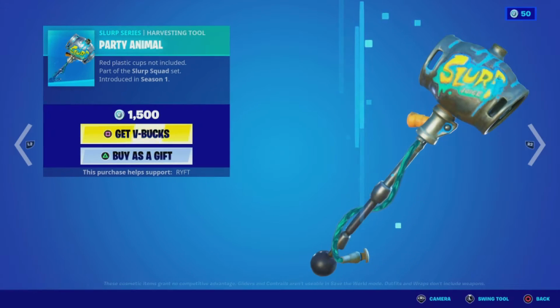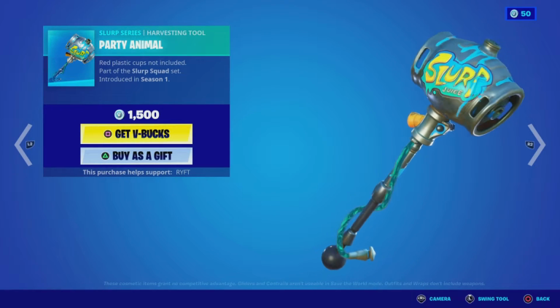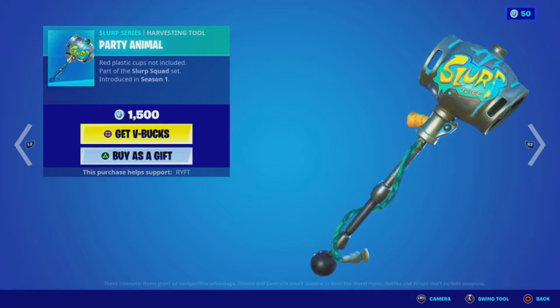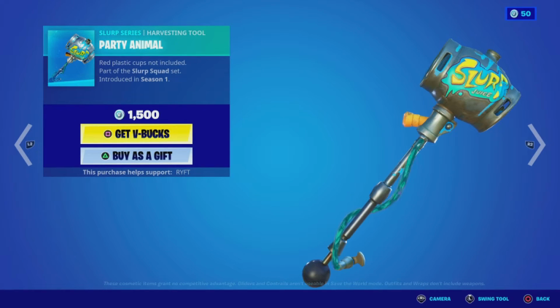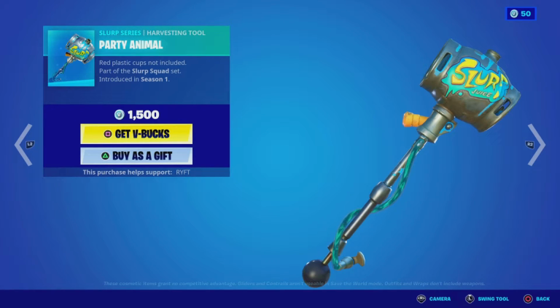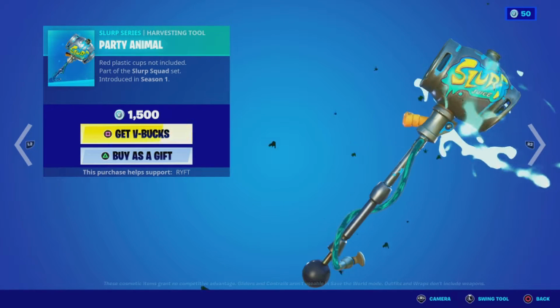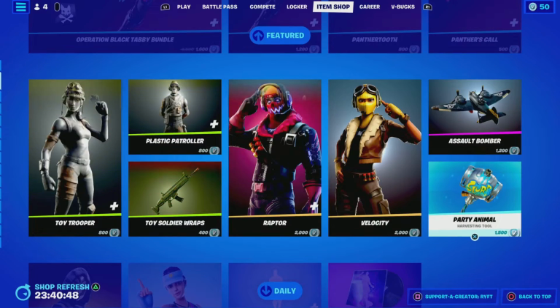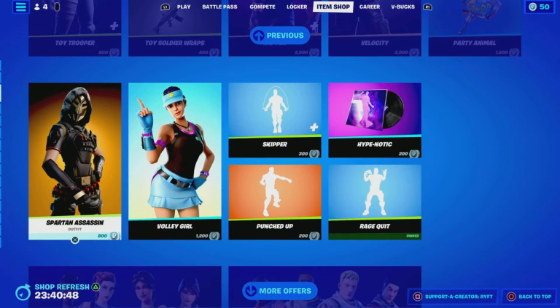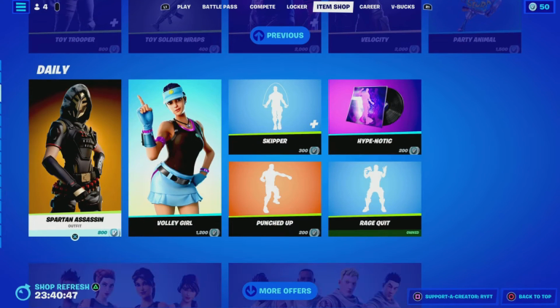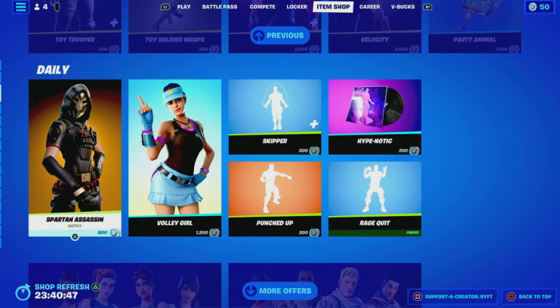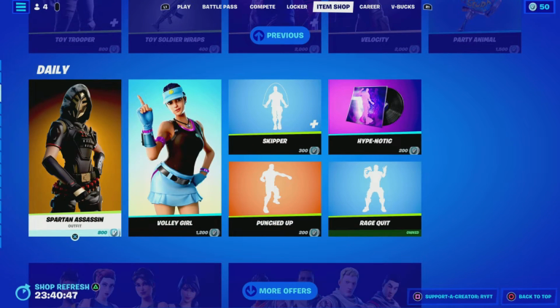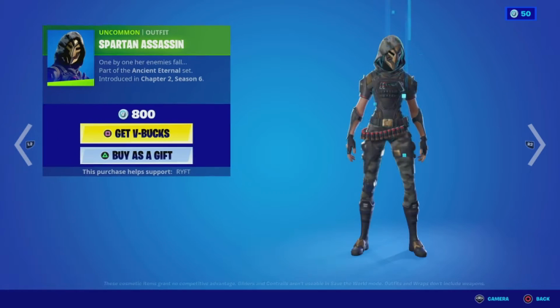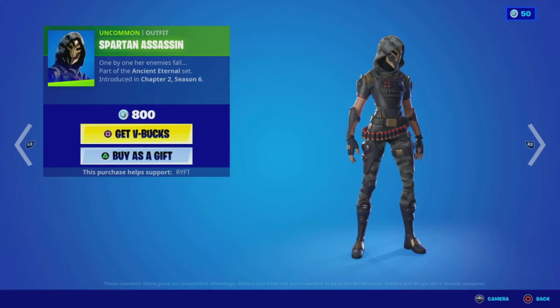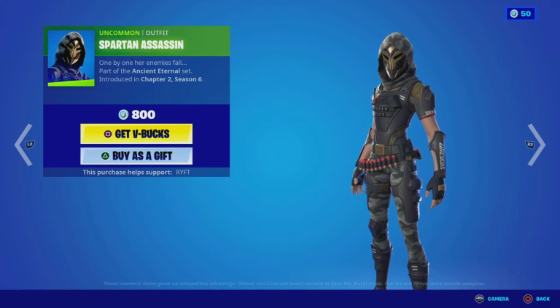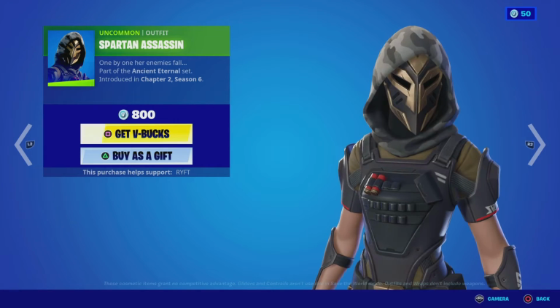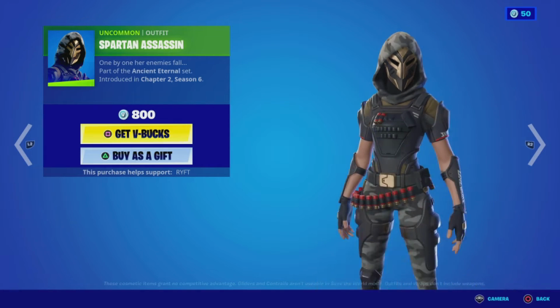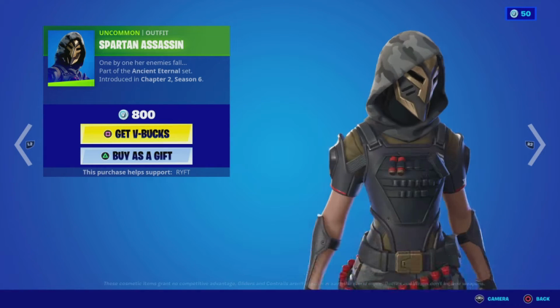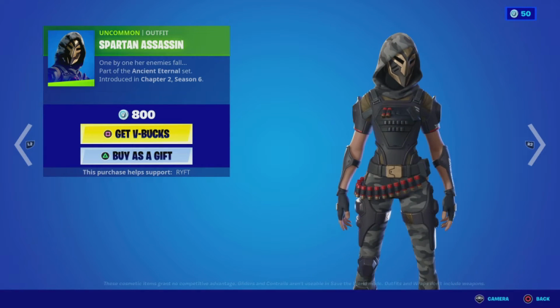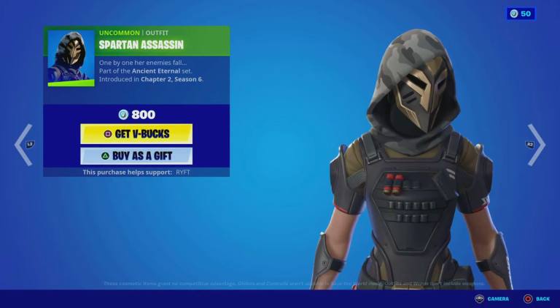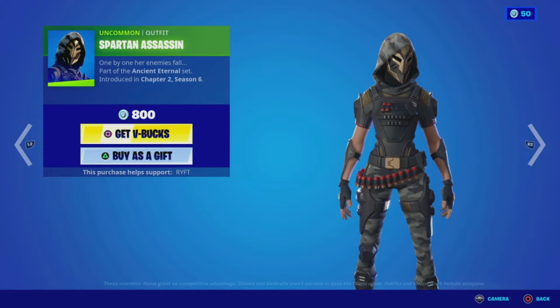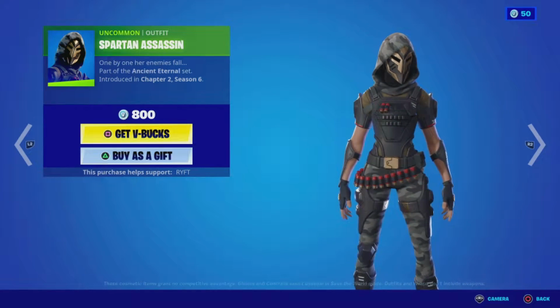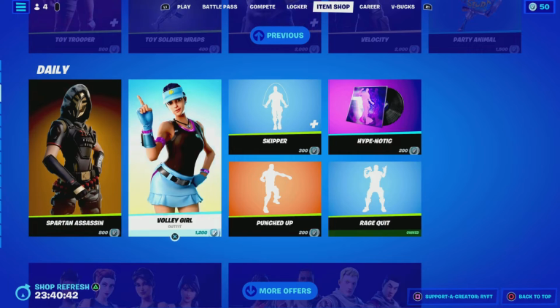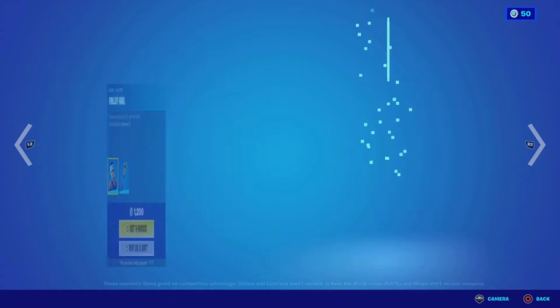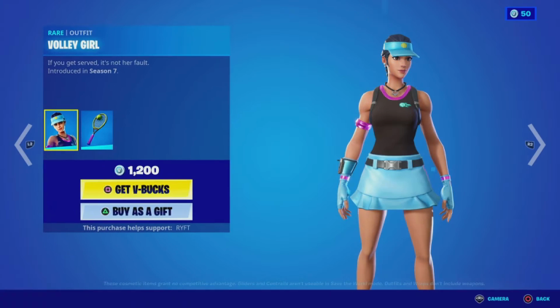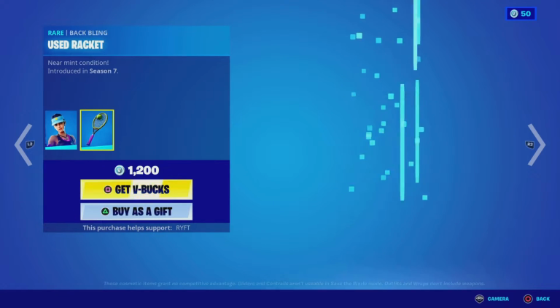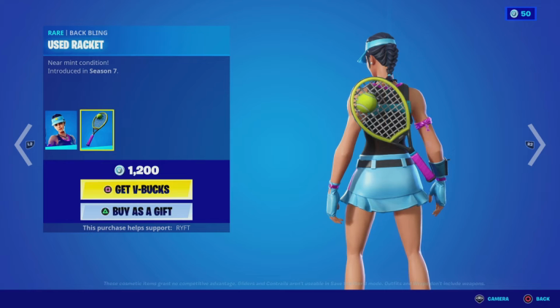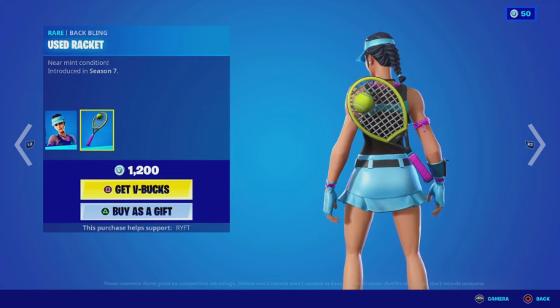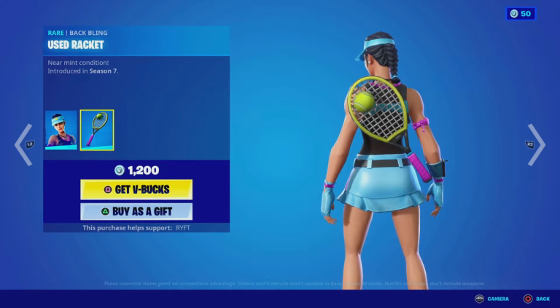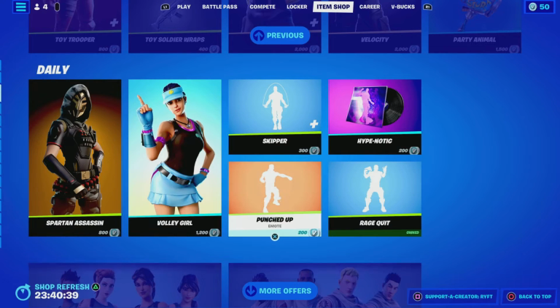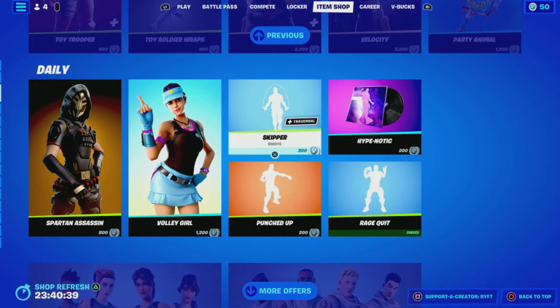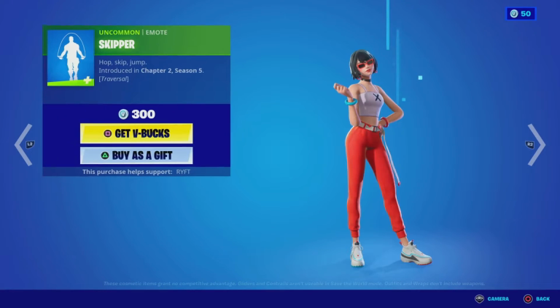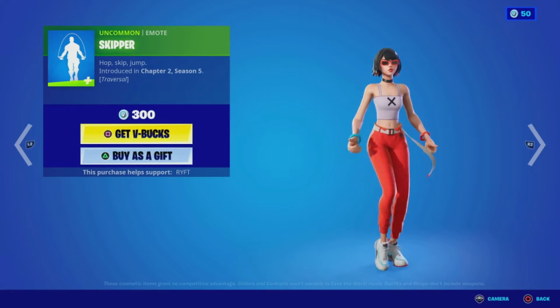And we've got Party Animal Hockey 2. We've got Sporting Assassin, which is a decent skin to be honest. We've got Volley Girl with a bat bling, used racket. We've got Skipper.